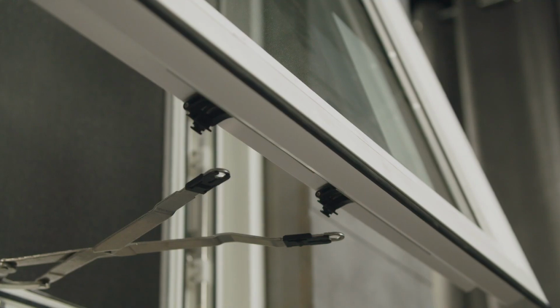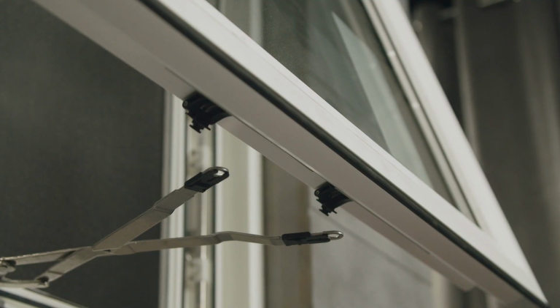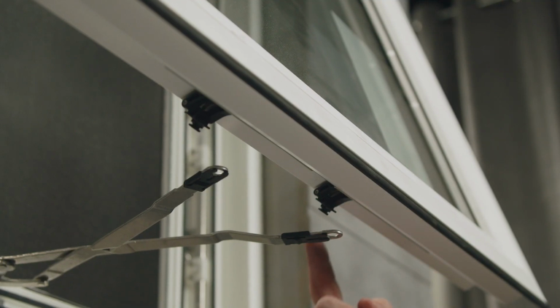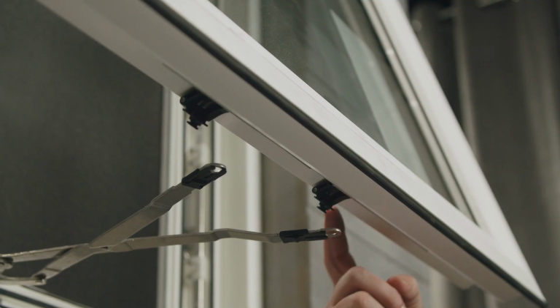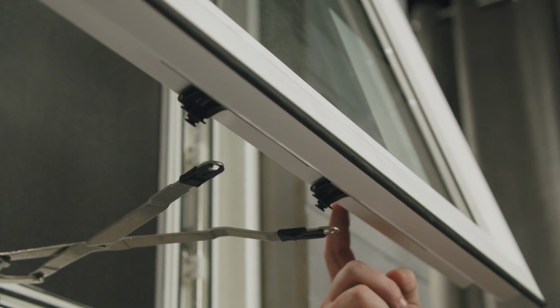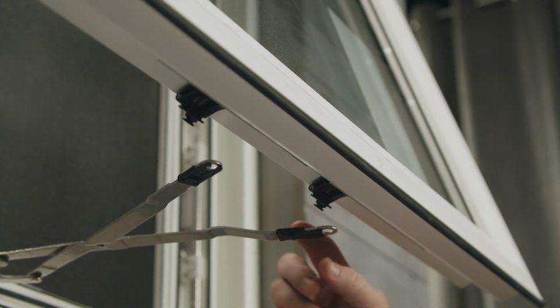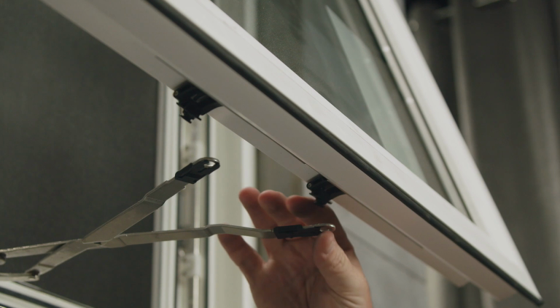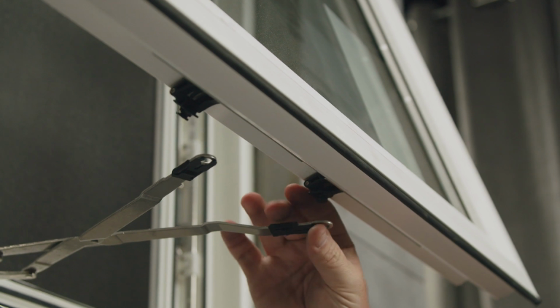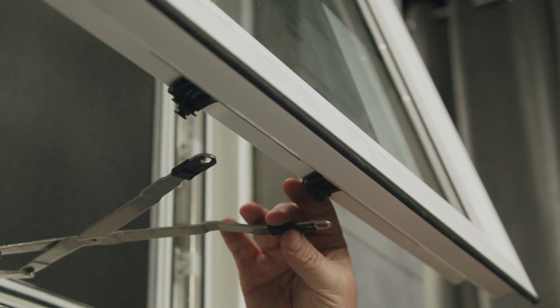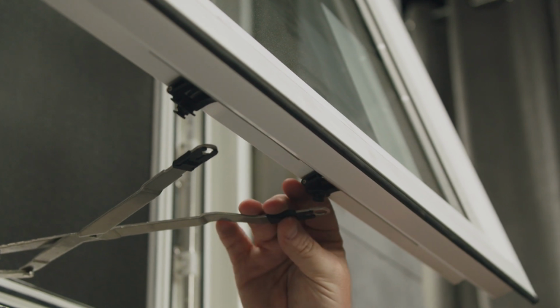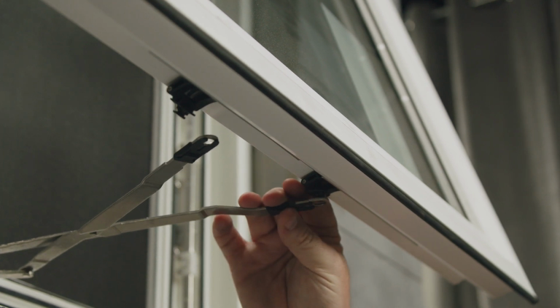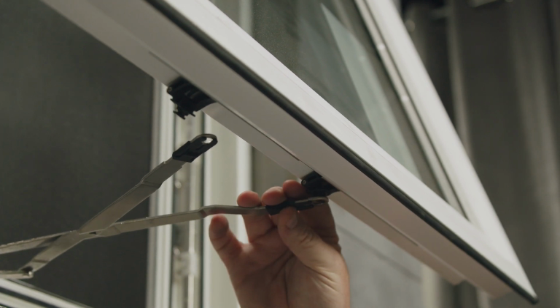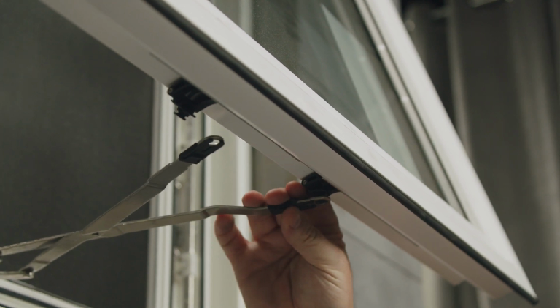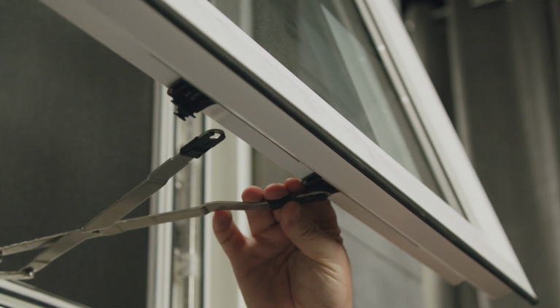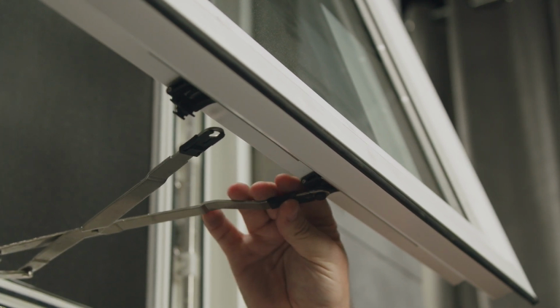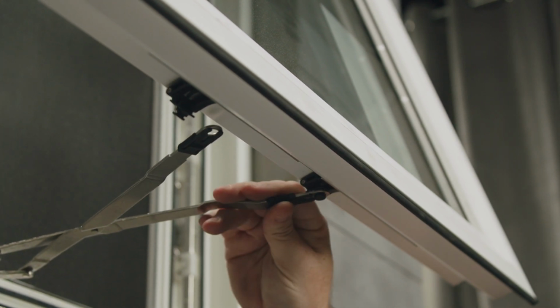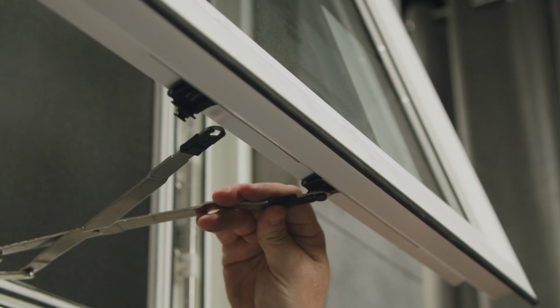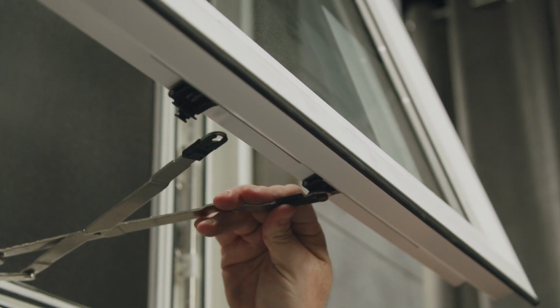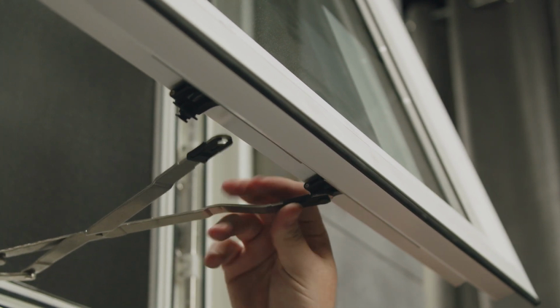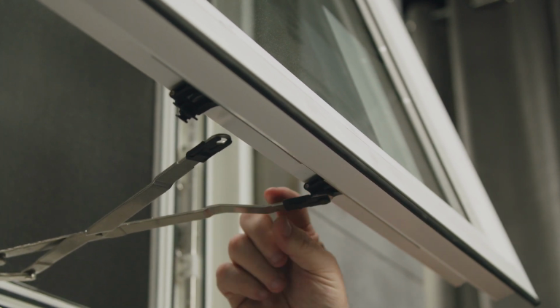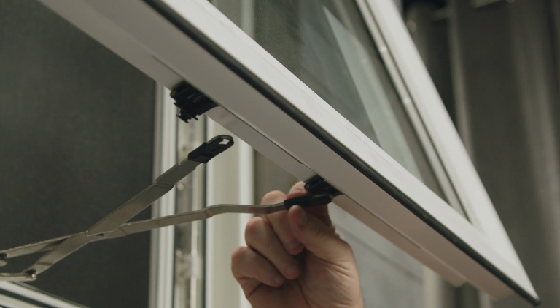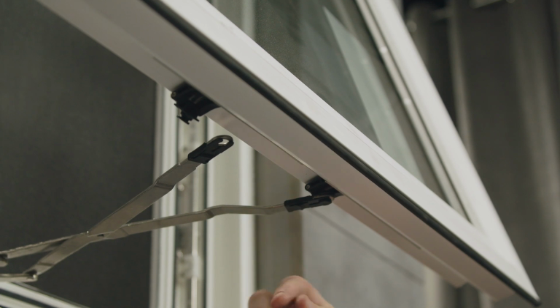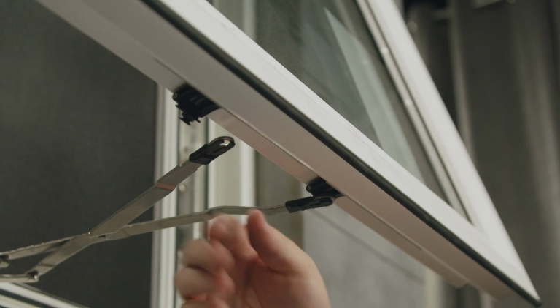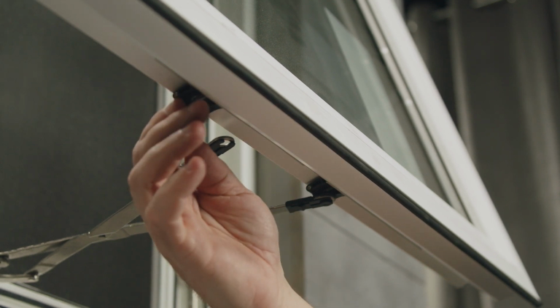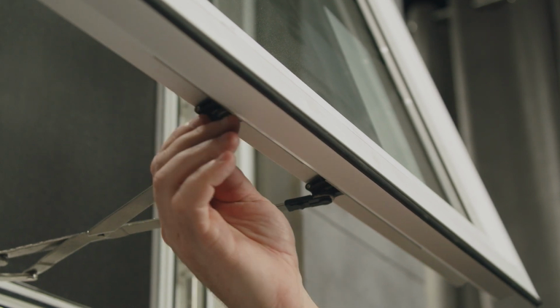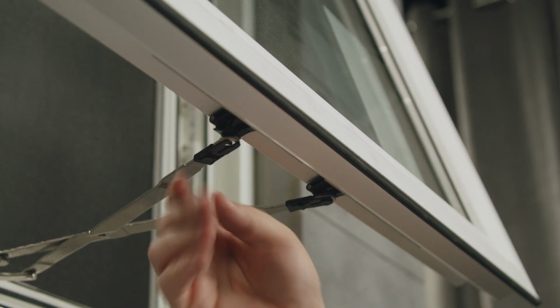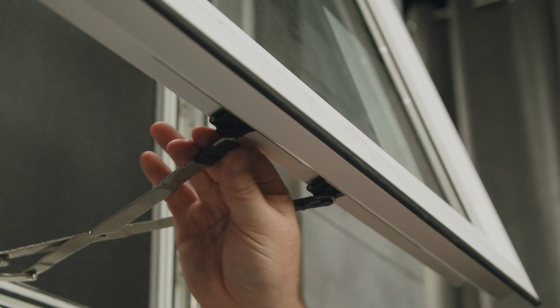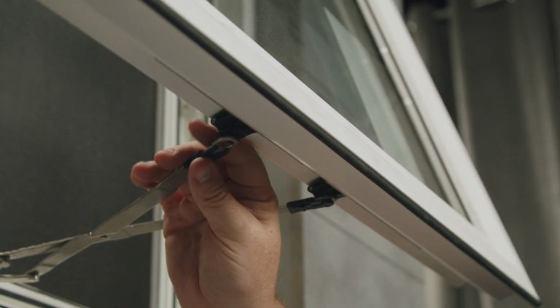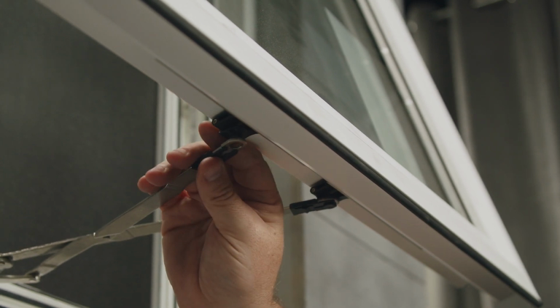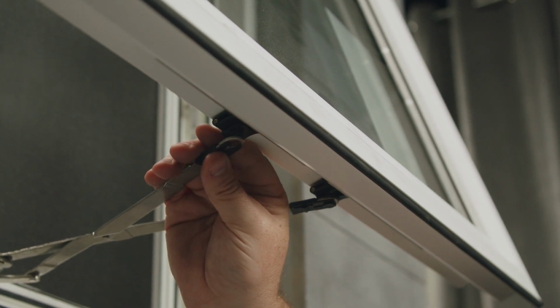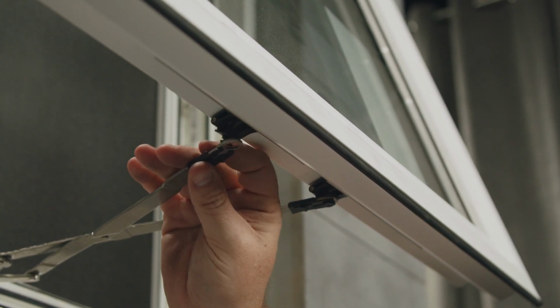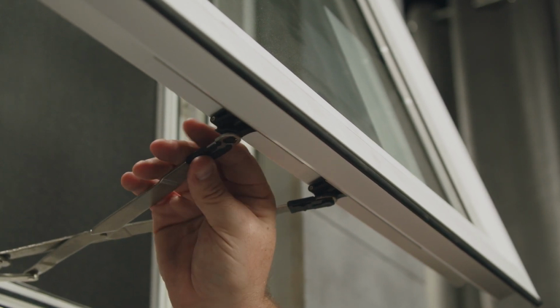The next step is to reconnect the bottom of the sash to the operator. We'll lift the arm up to the black slide and push the black sleeve to lock it in, and we'll do it for both of them.